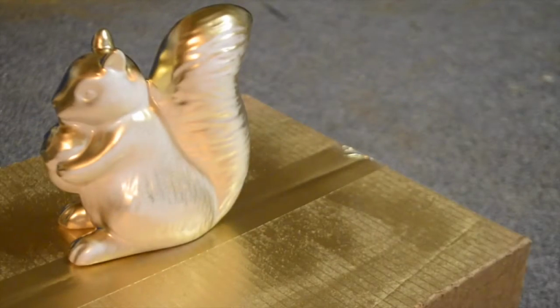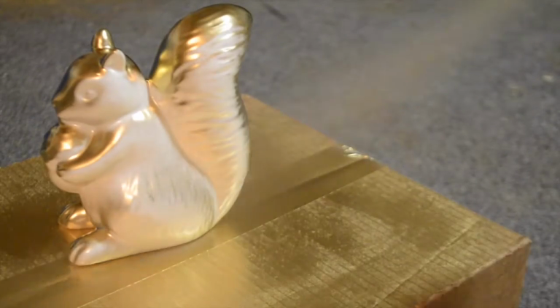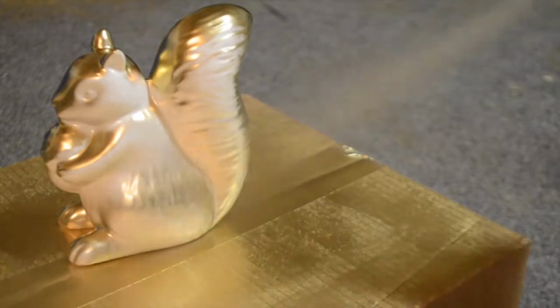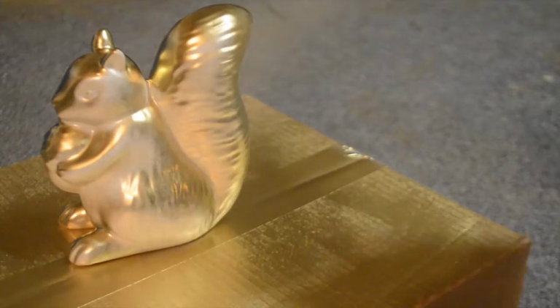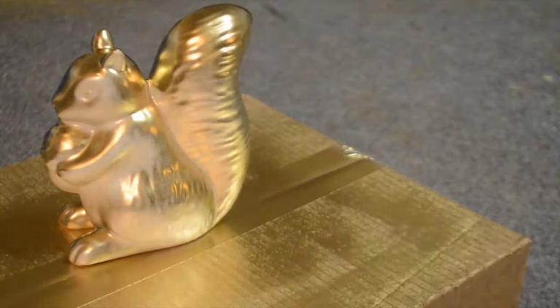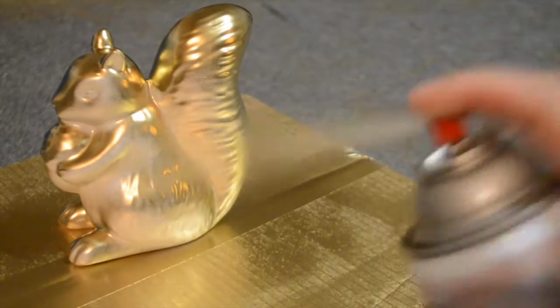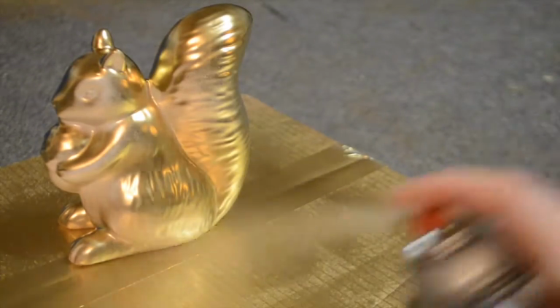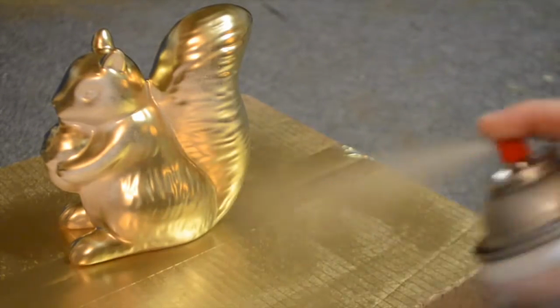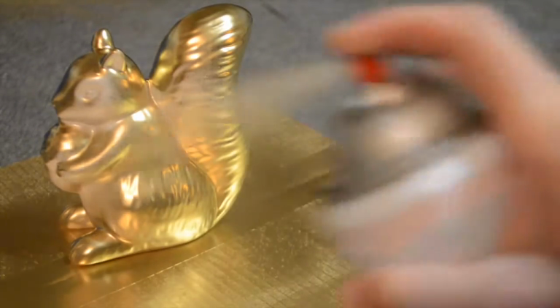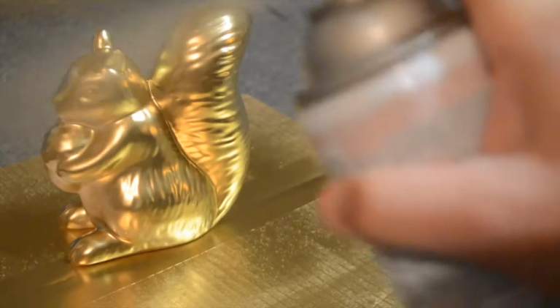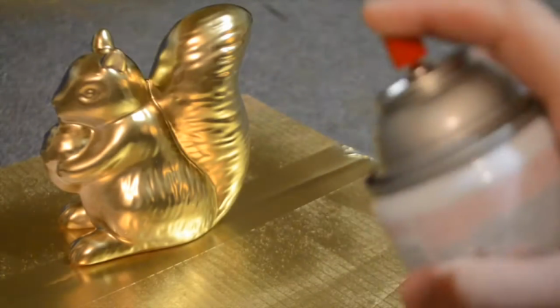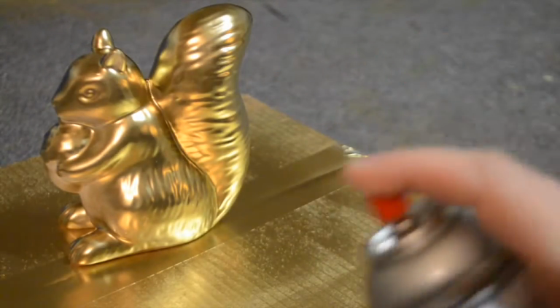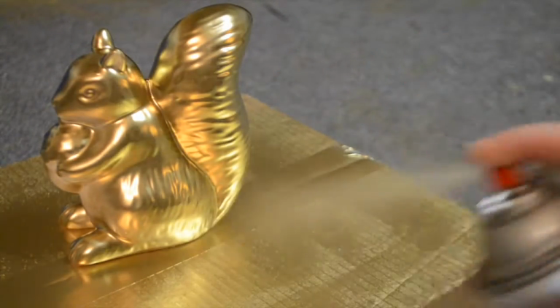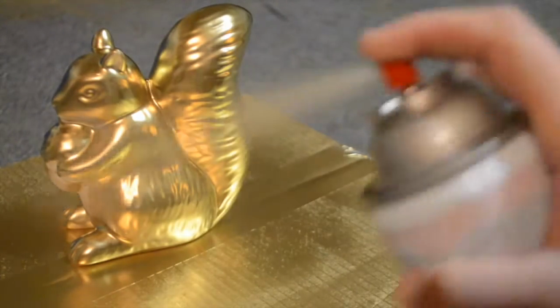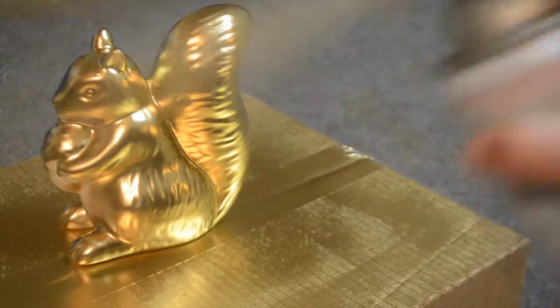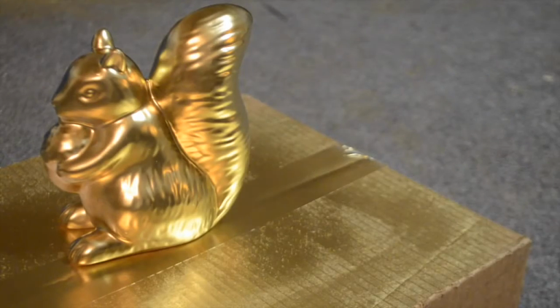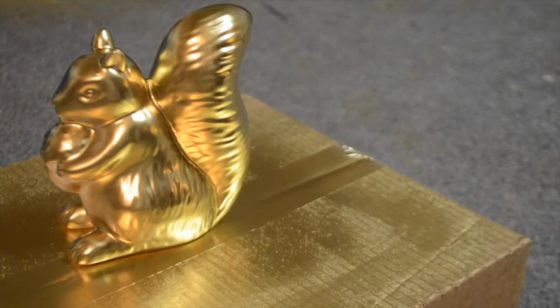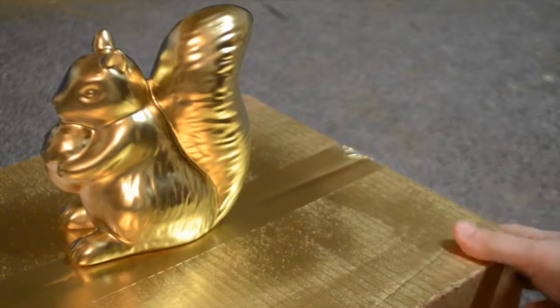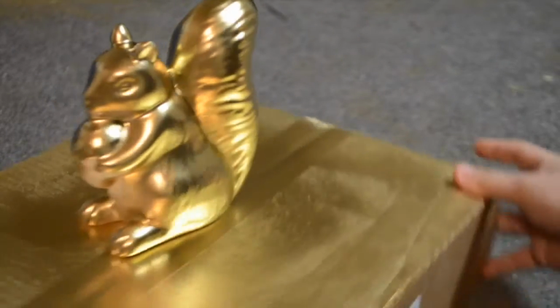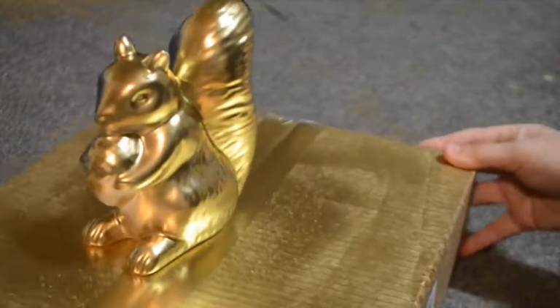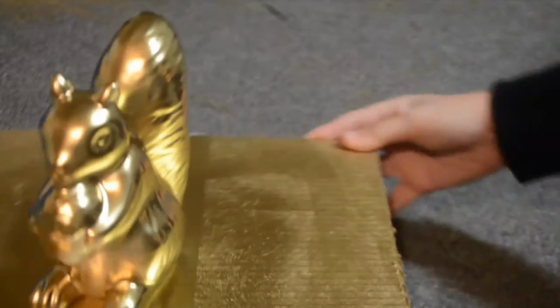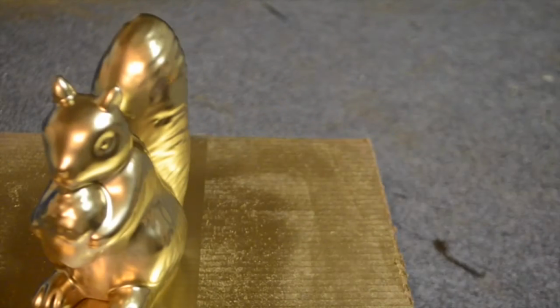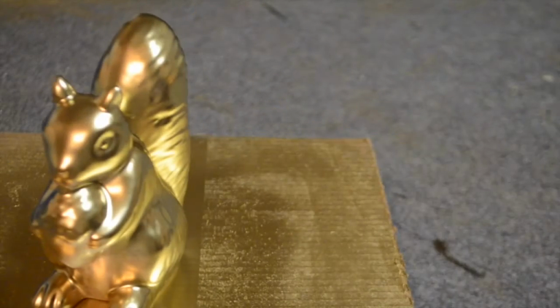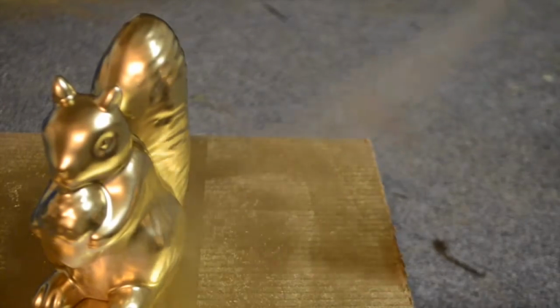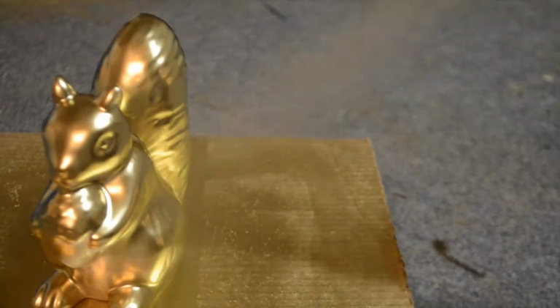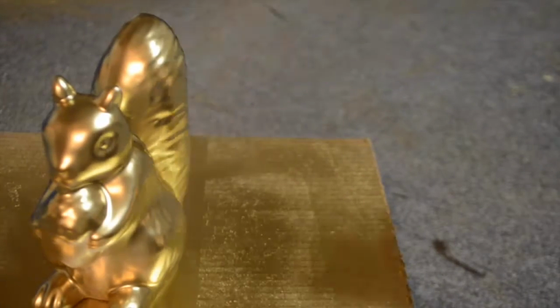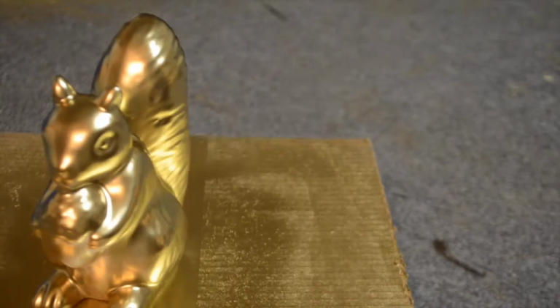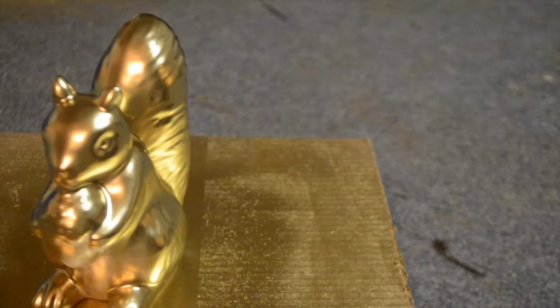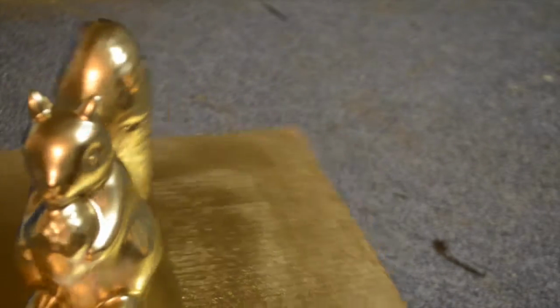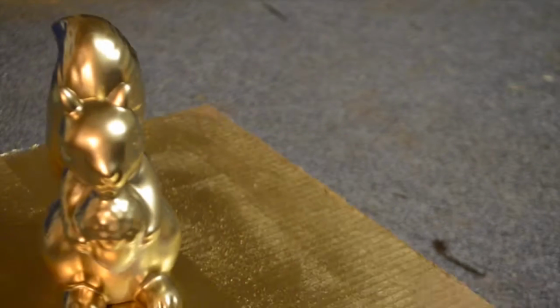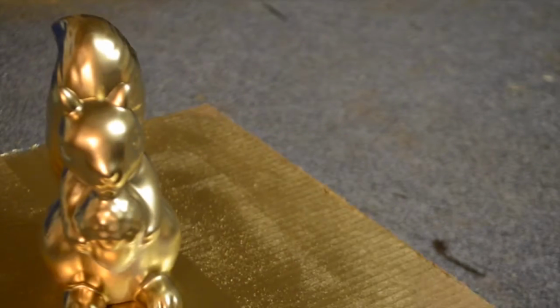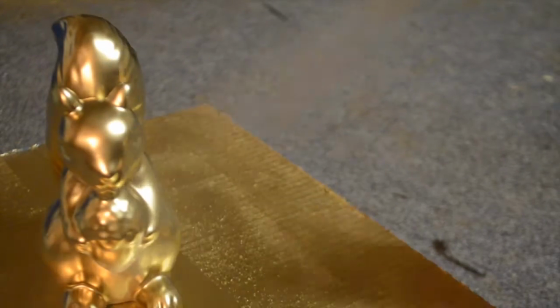I let it dry for an hour between each coat. Spray at least 10 to 12 inches away from the statue so that the paint doesn't drip.